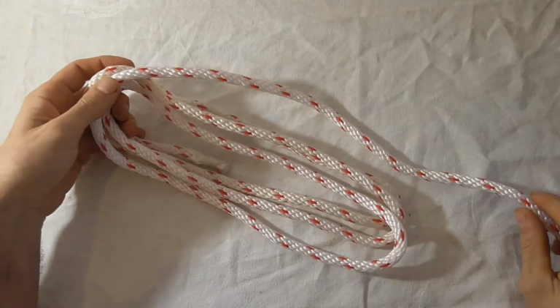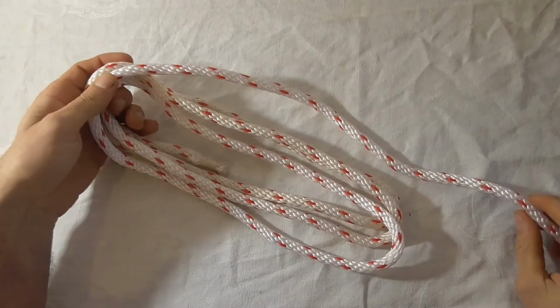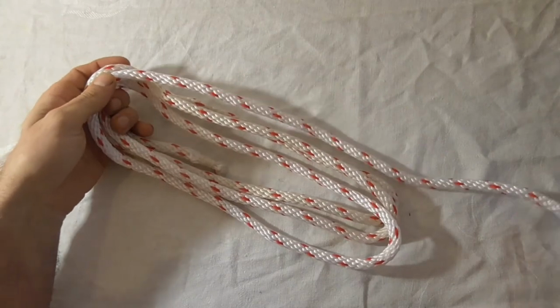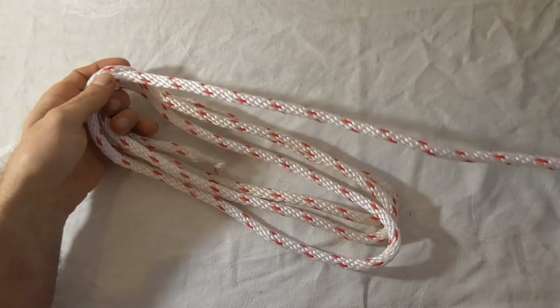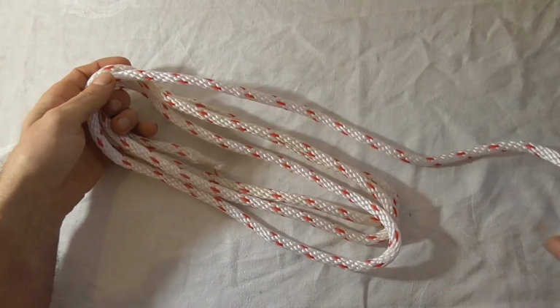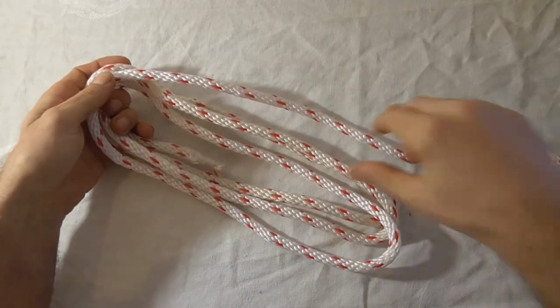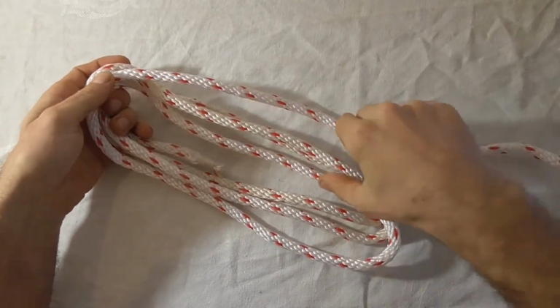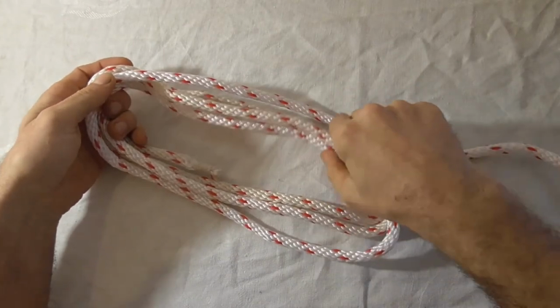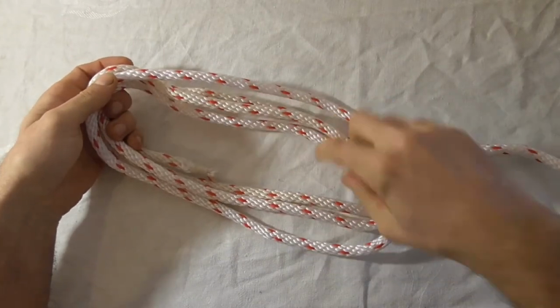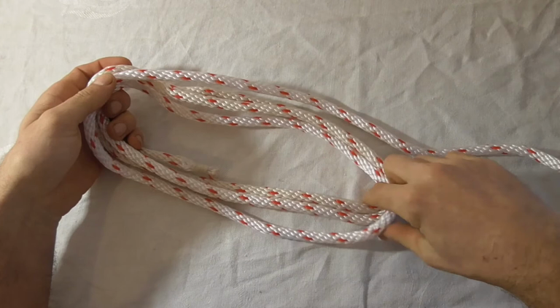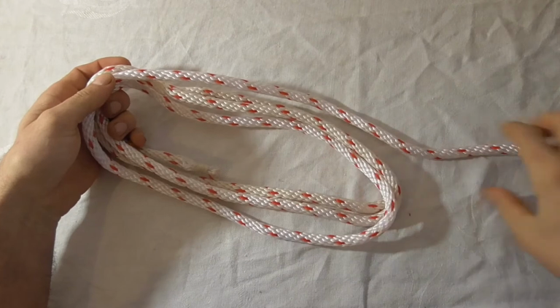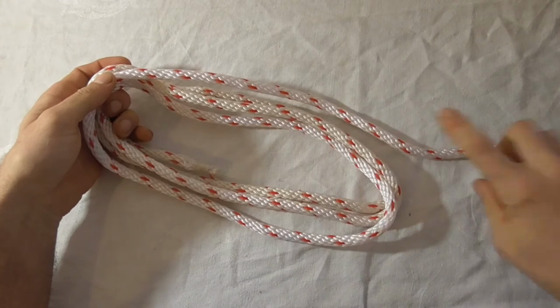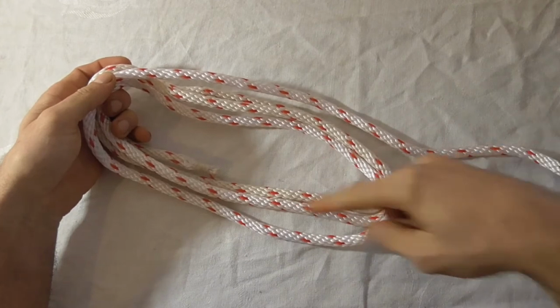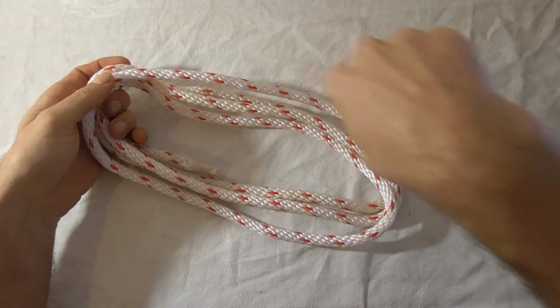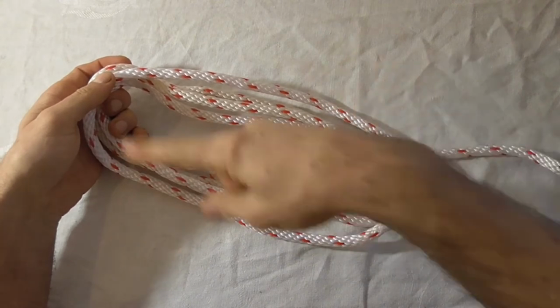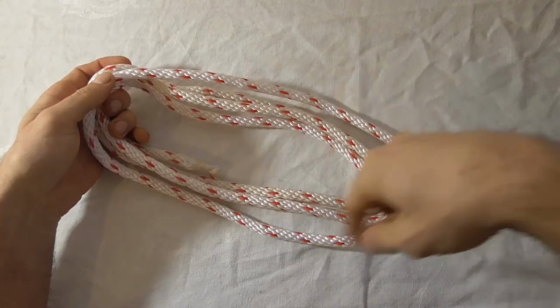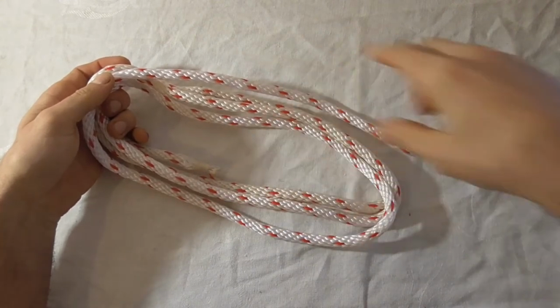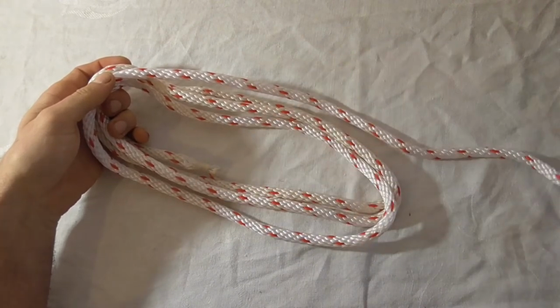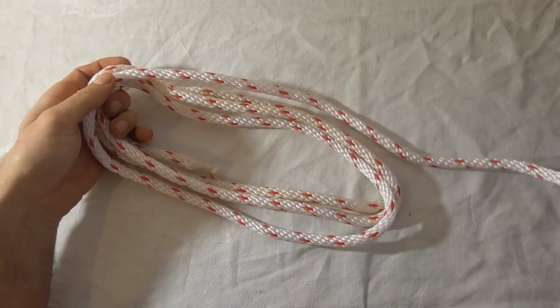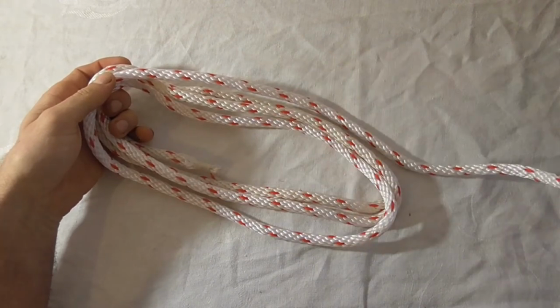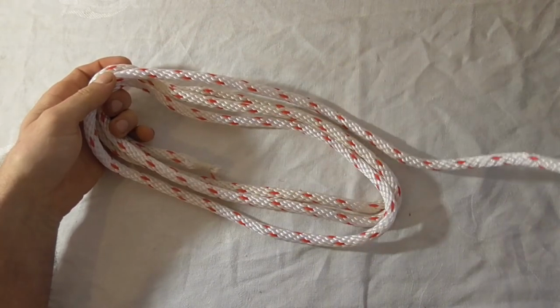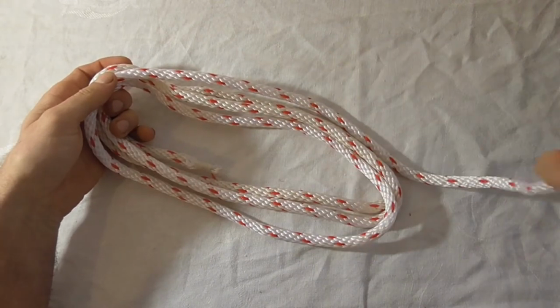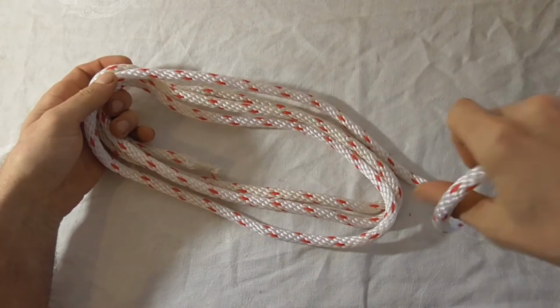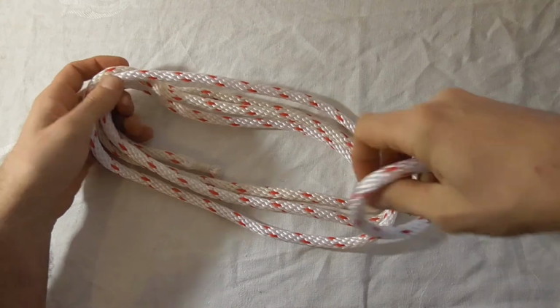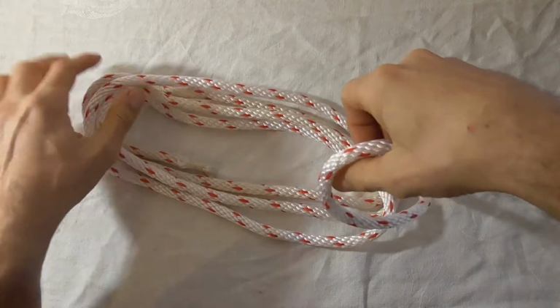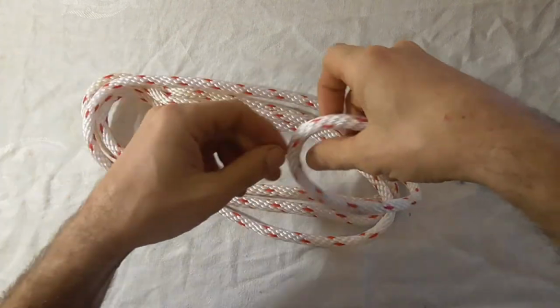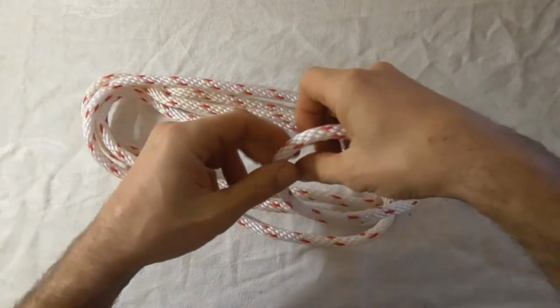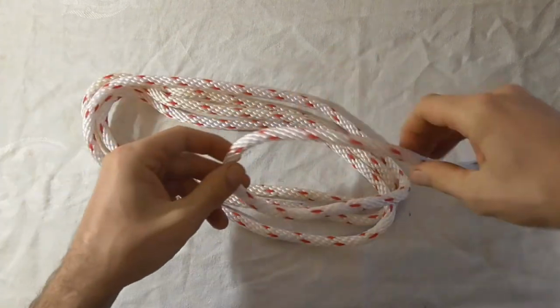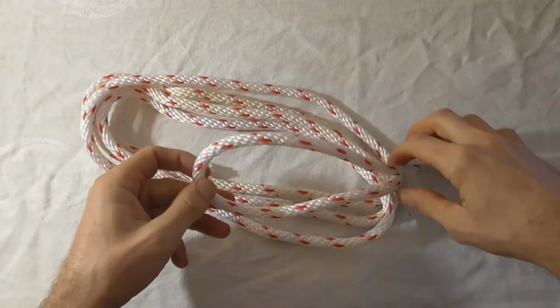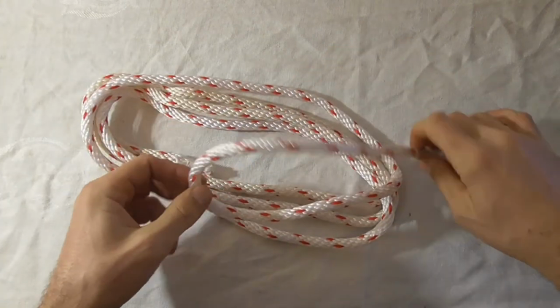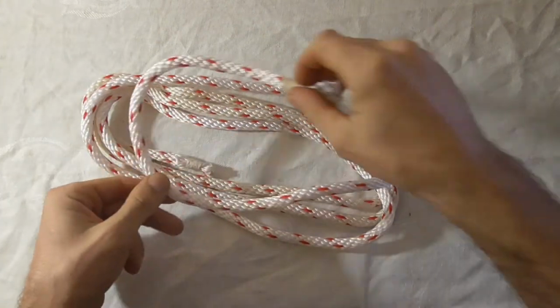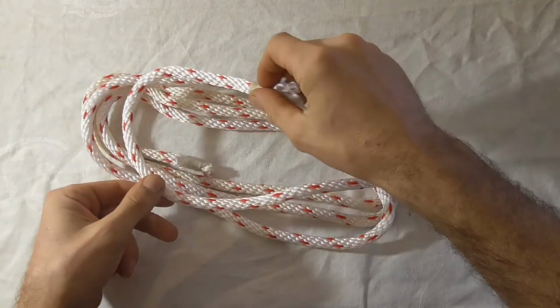To do this, all you do is coil your rope as per normal — just make equal sized loops — and then on your last turn, instead of coming around again clockwise,